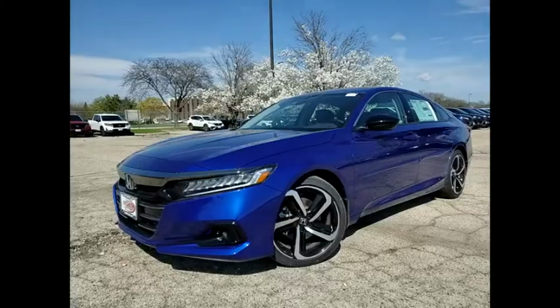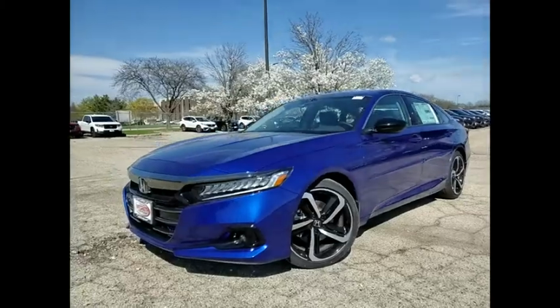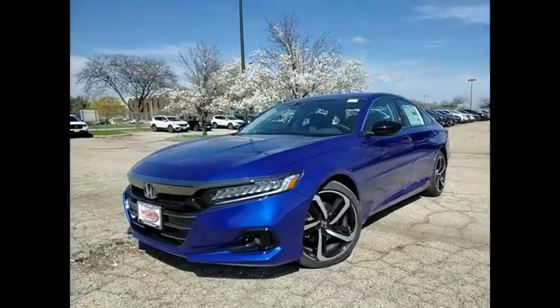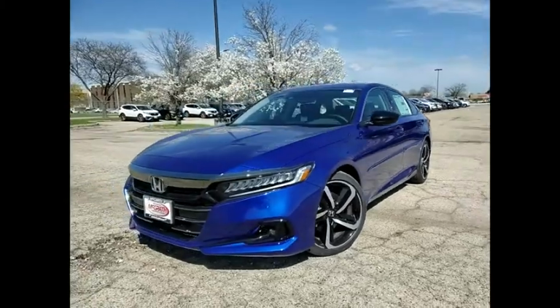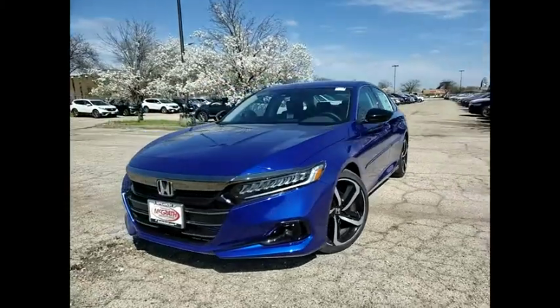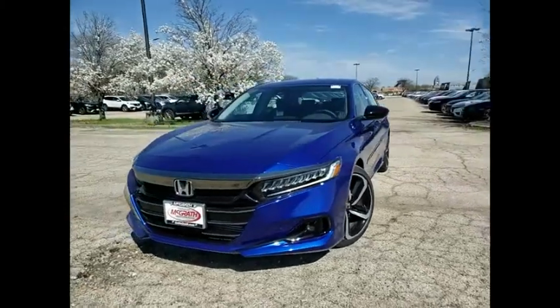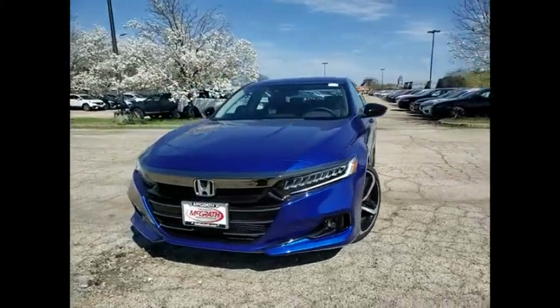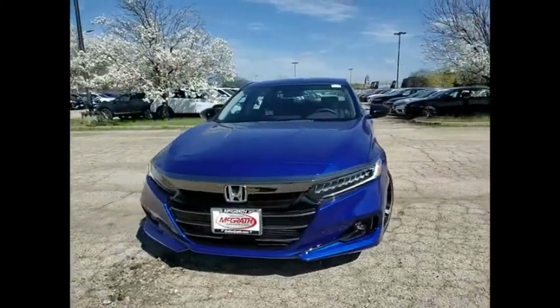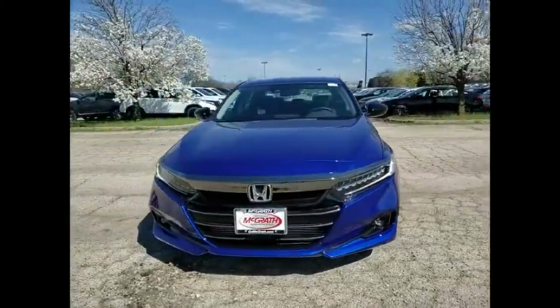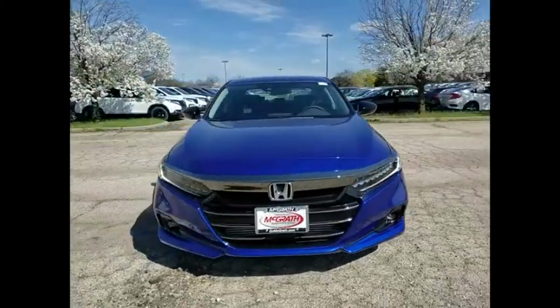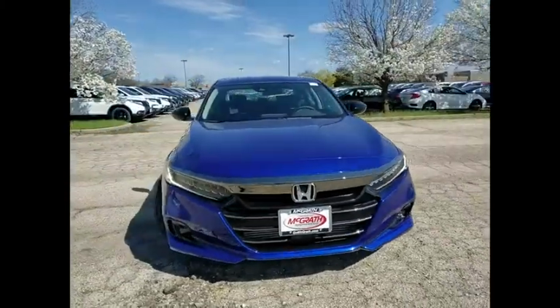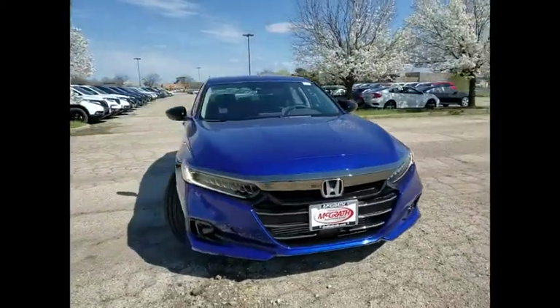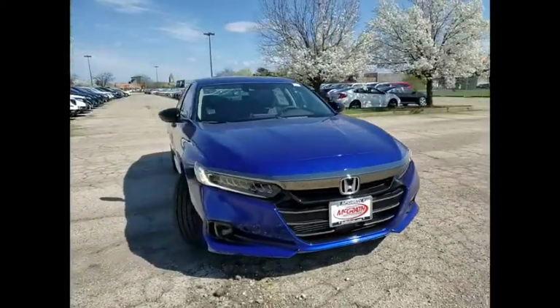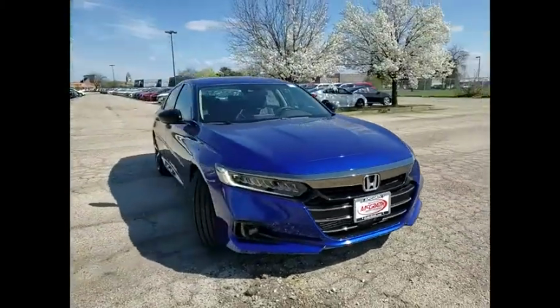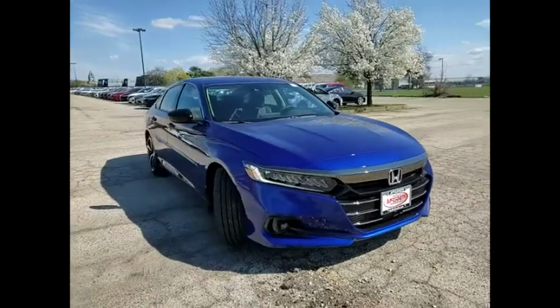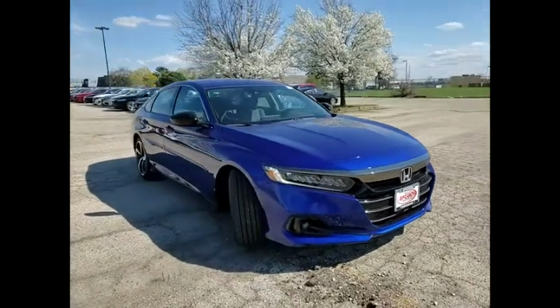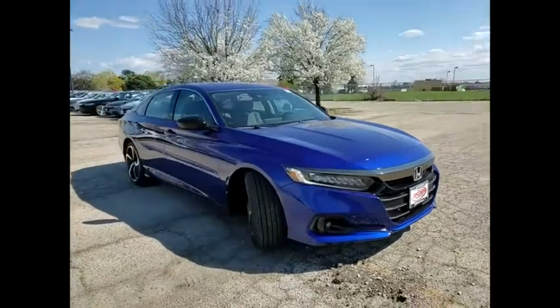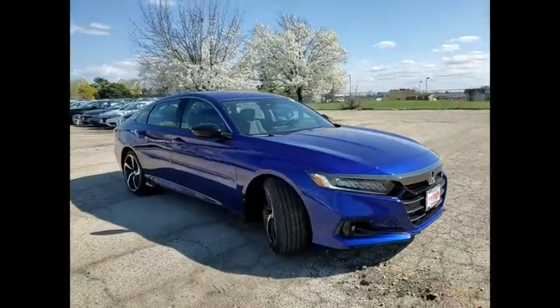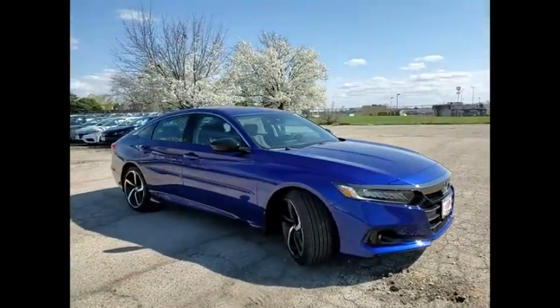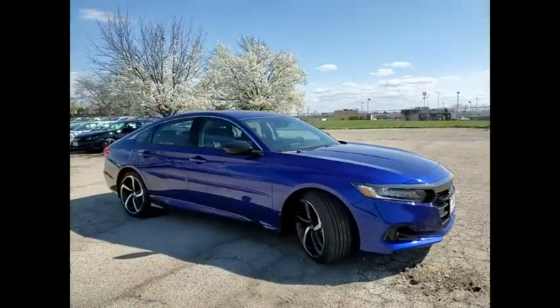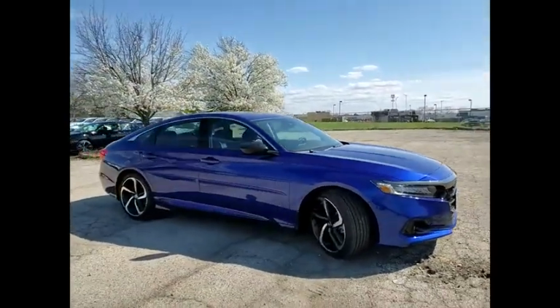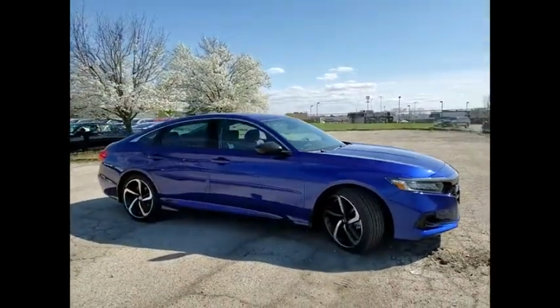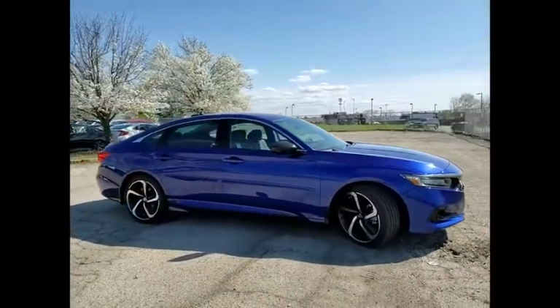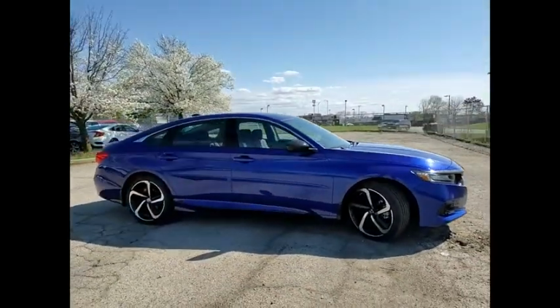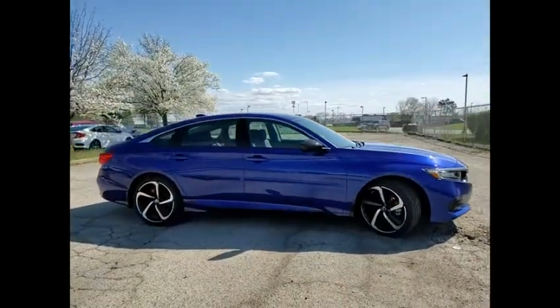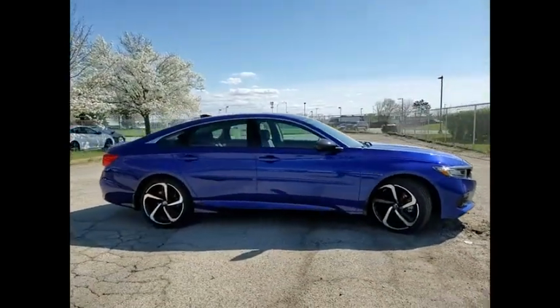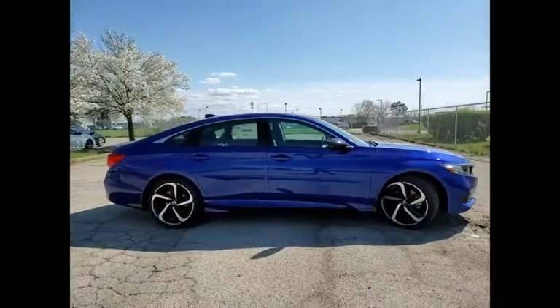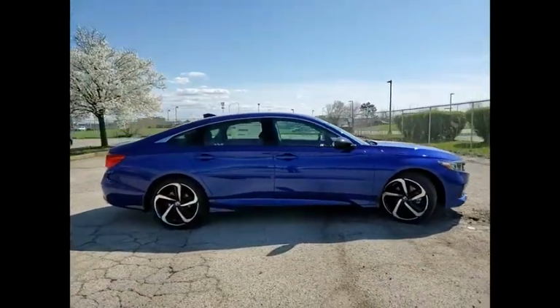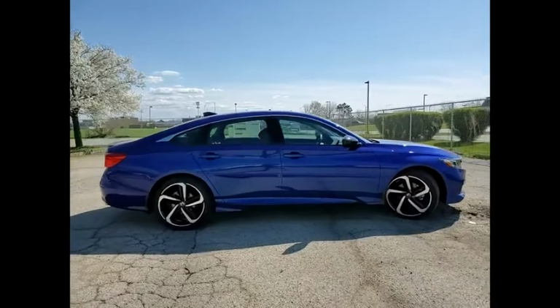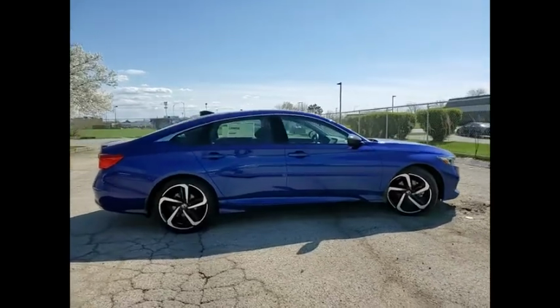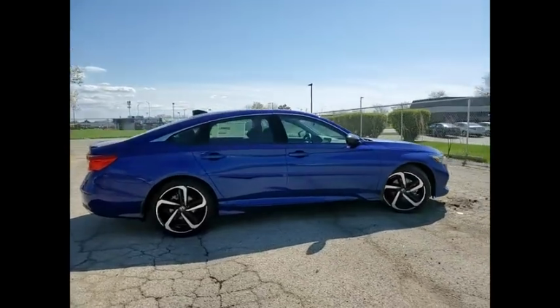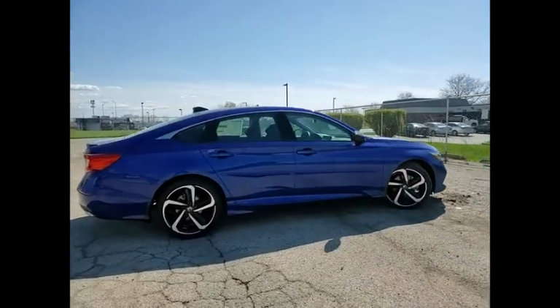Take a ride in the 2021 Accord. Ingeniously simple, yet overflowing with luxury and technological creativity. All that and more in the Accord.